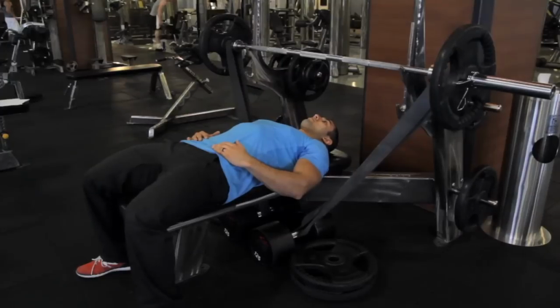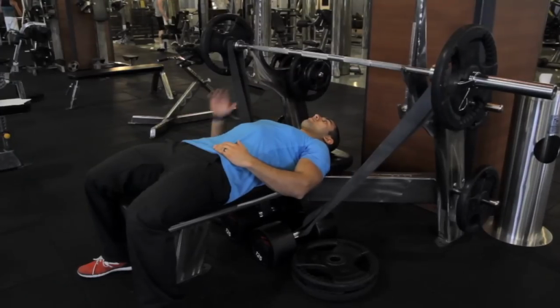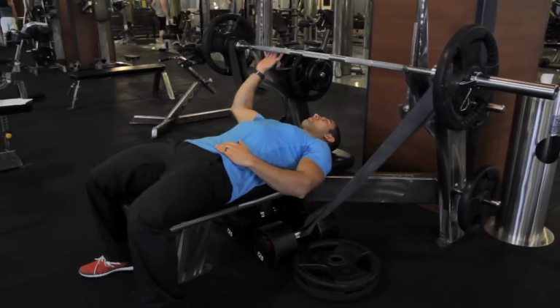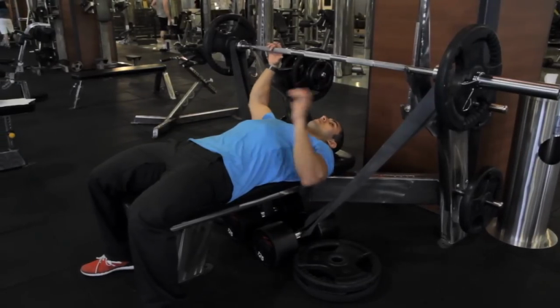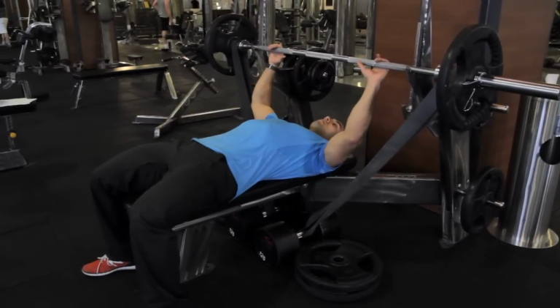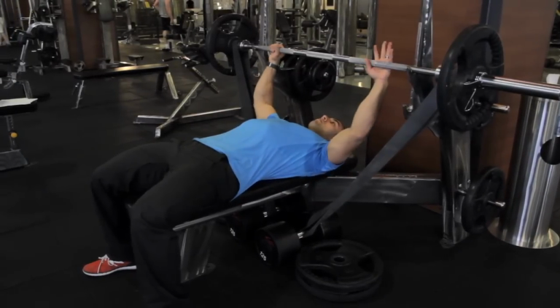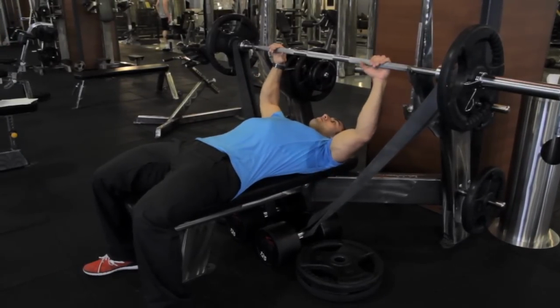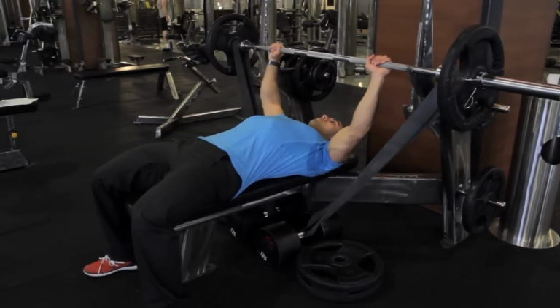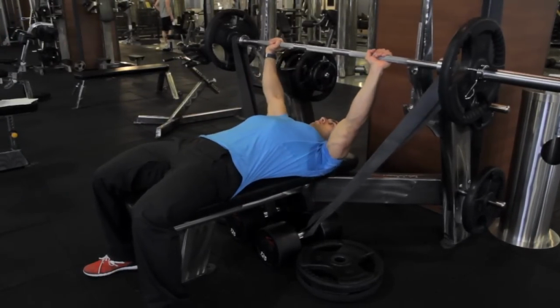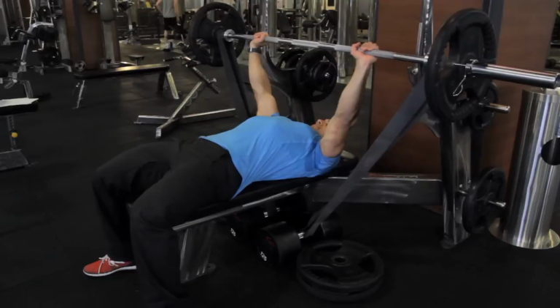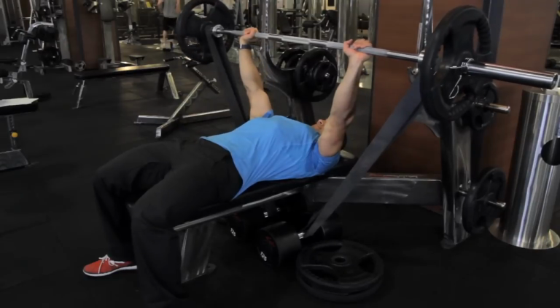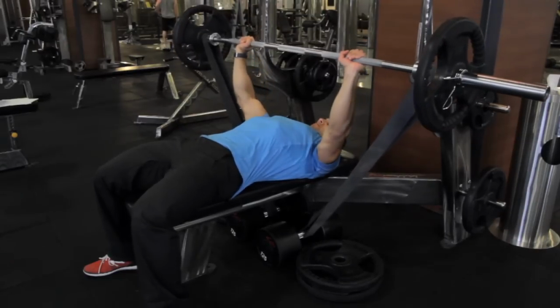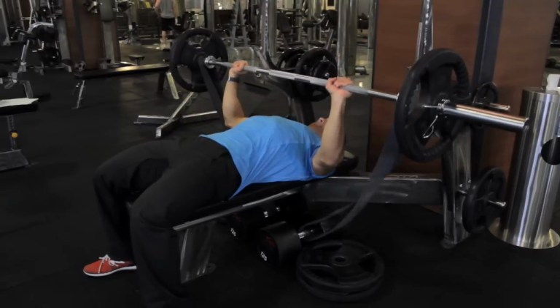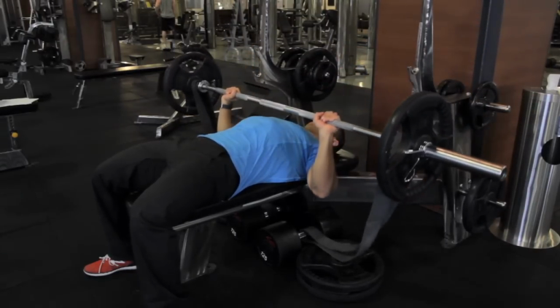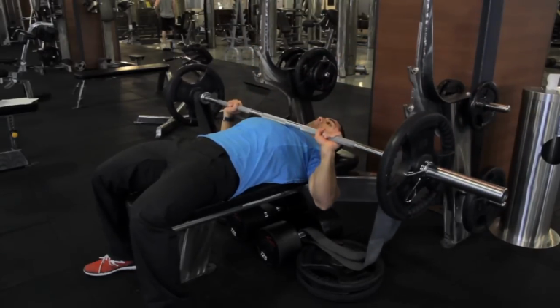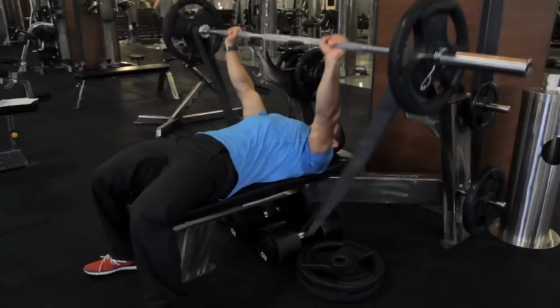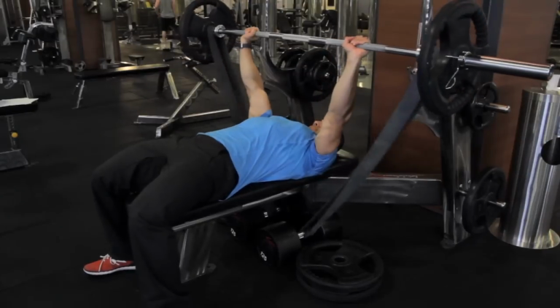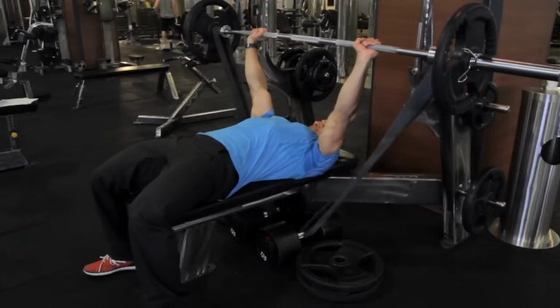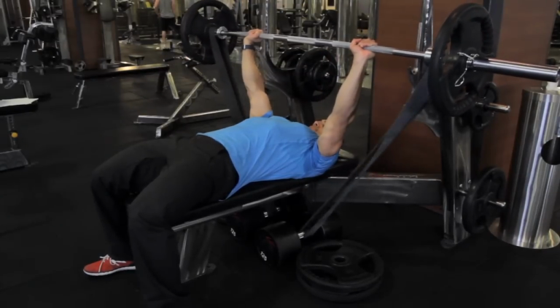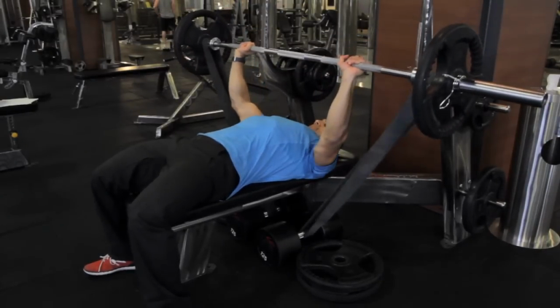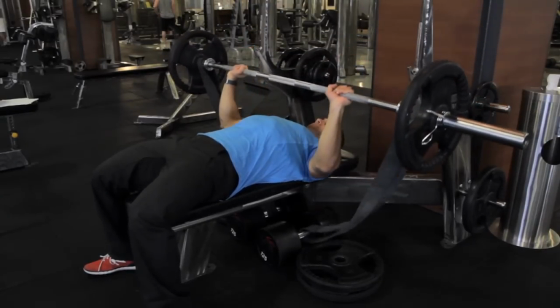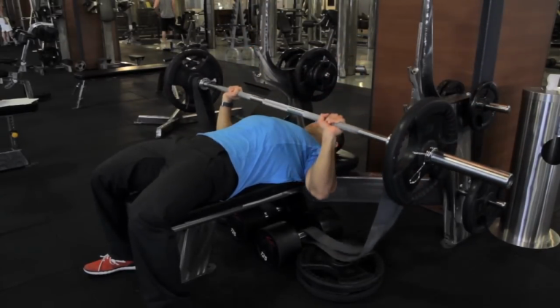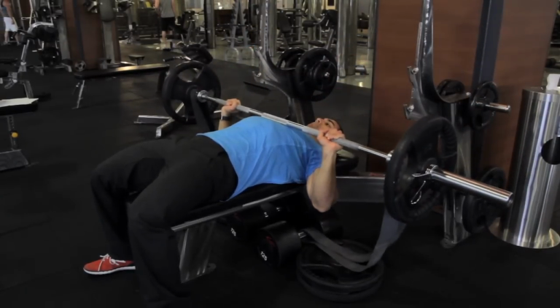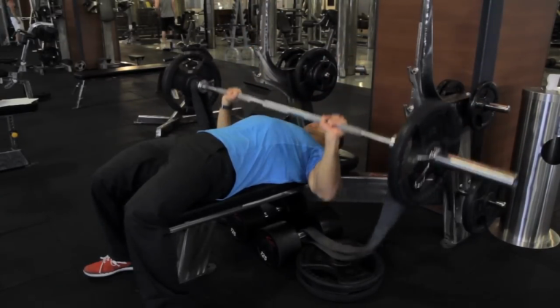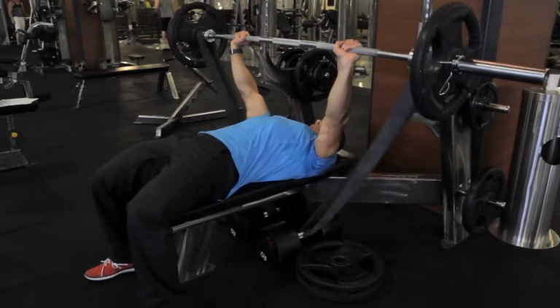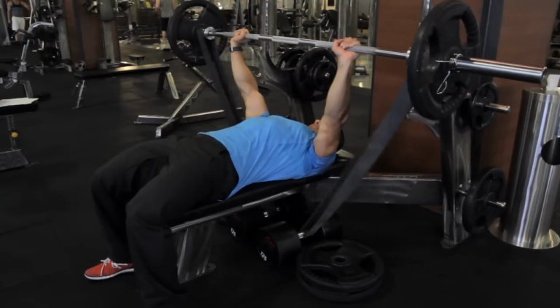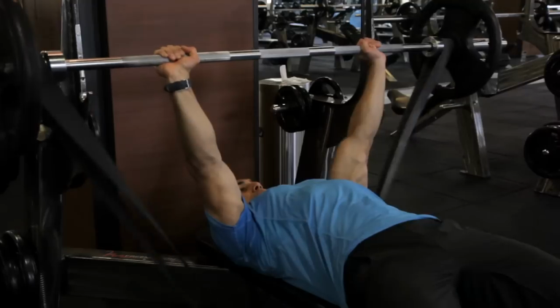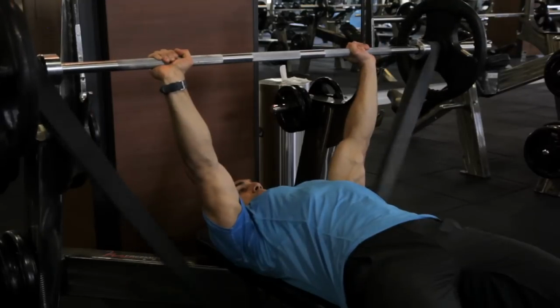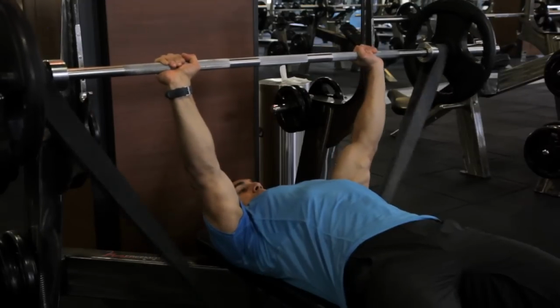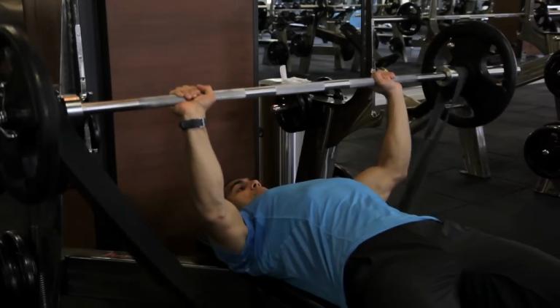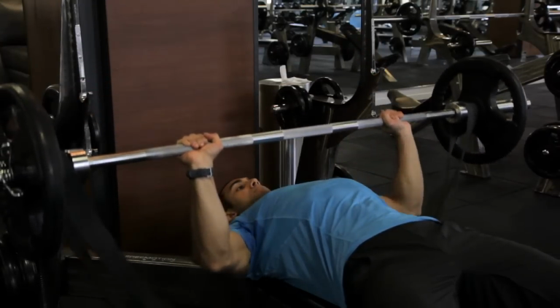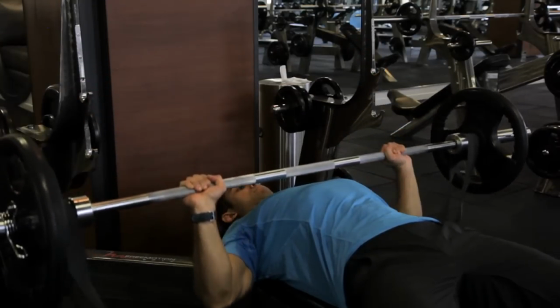For the first exercise, you're going to do a power resisted bench press with two super bands. You're going to do six sets of only three reps, and you want to be as explosive as possible. Come down at a slow count, maybe a three second count on the way down, pause for one second, and then explode on the way up.